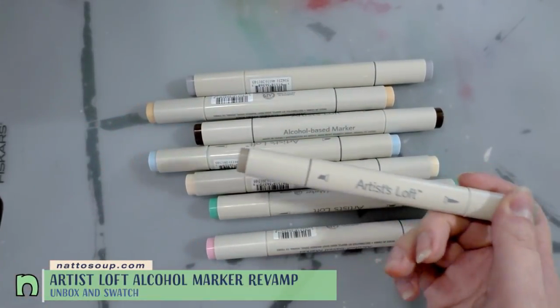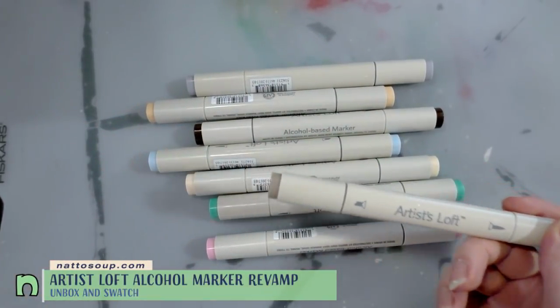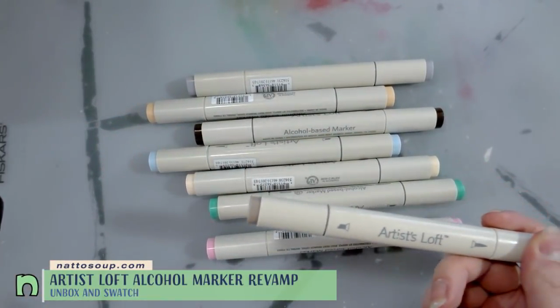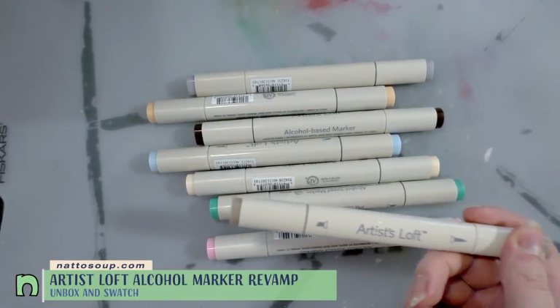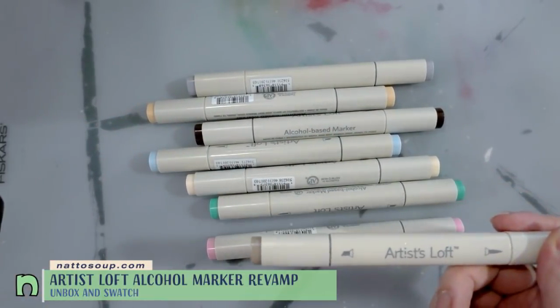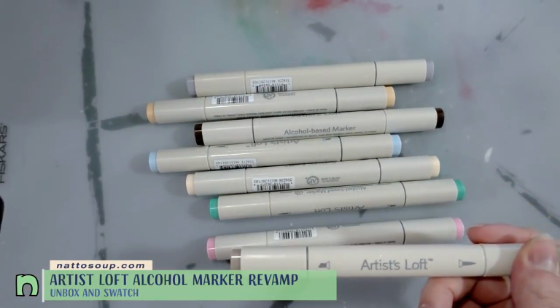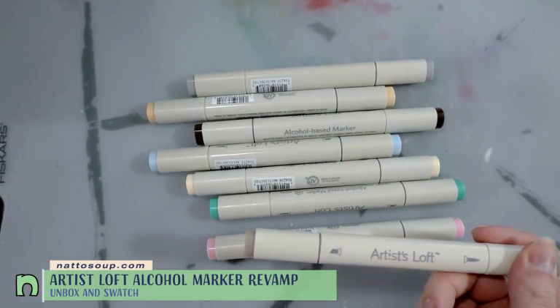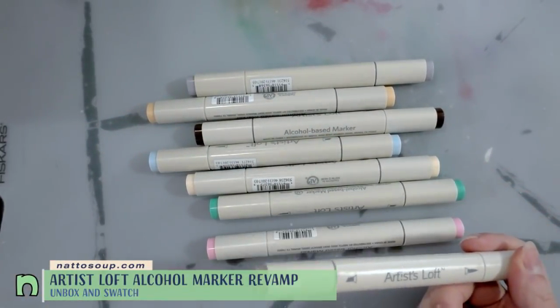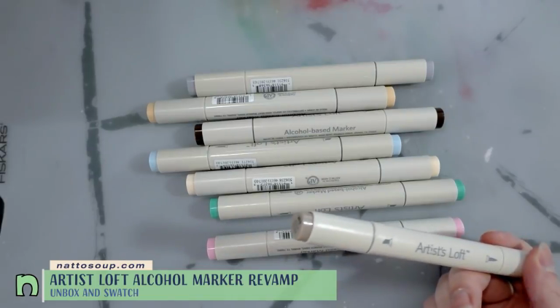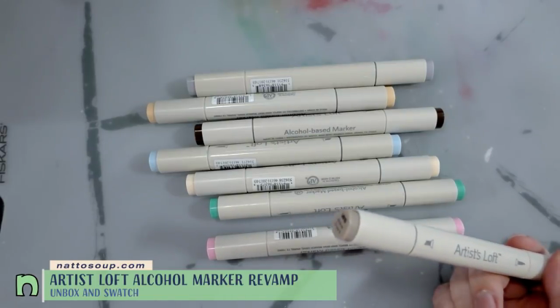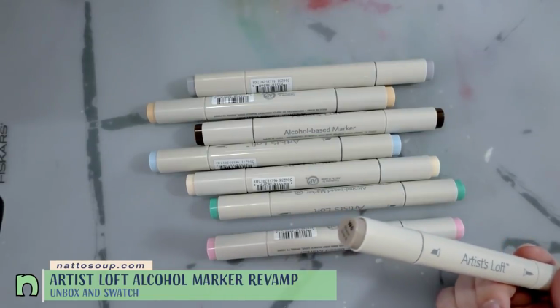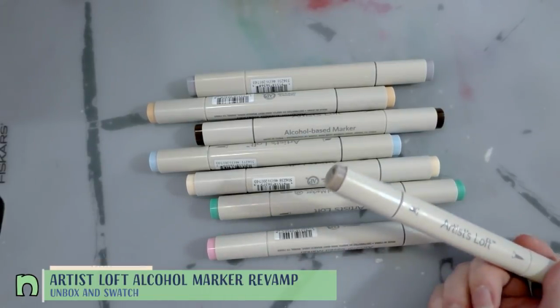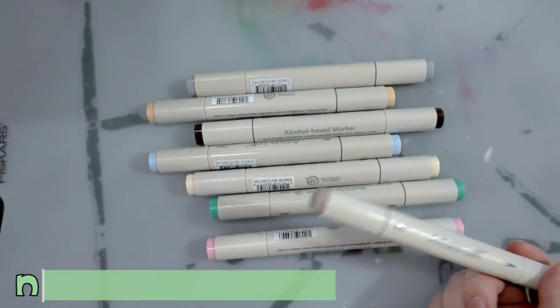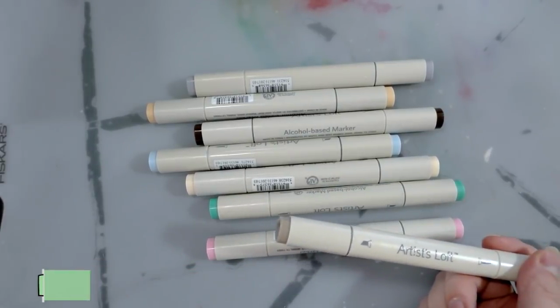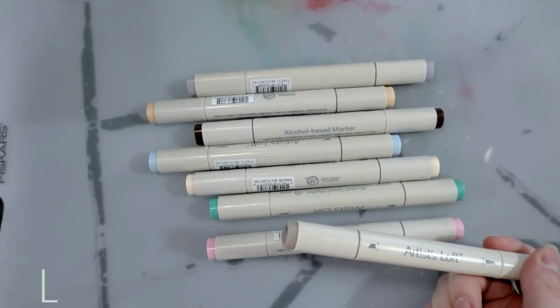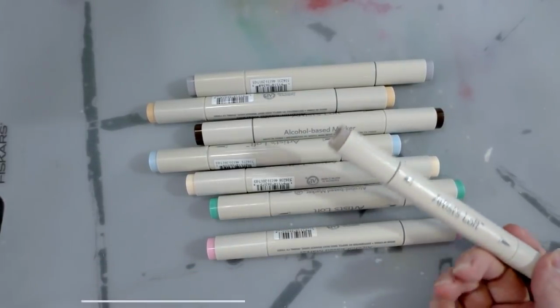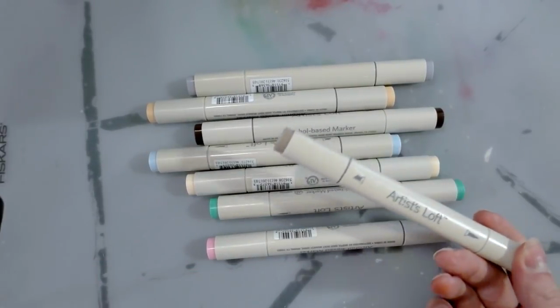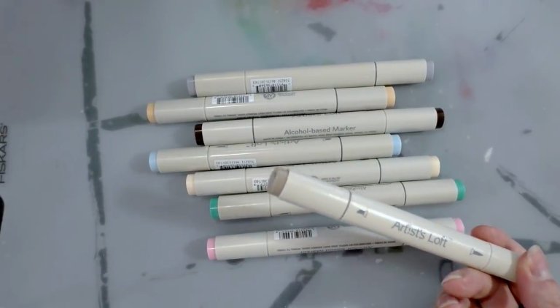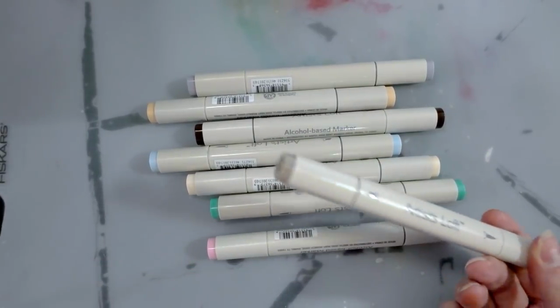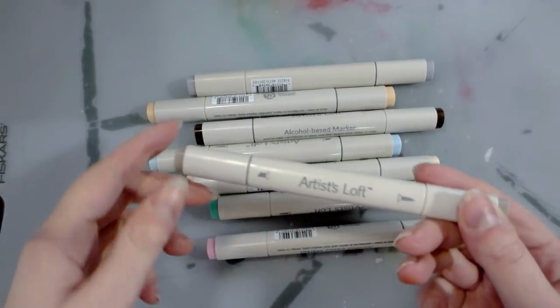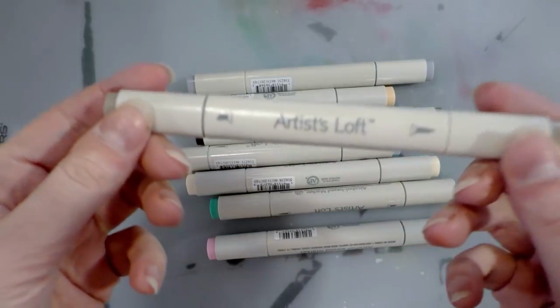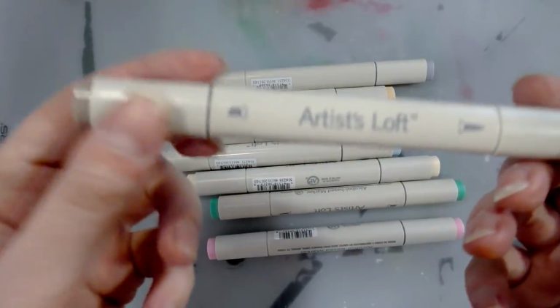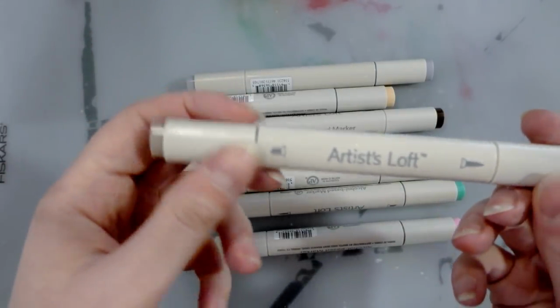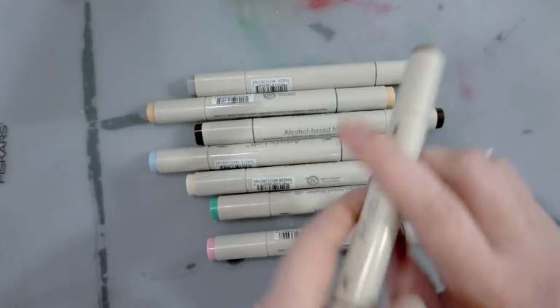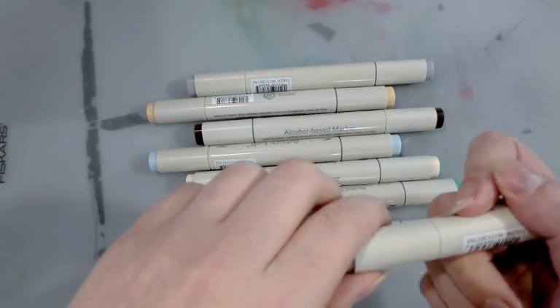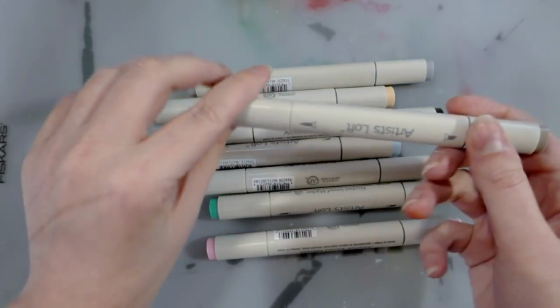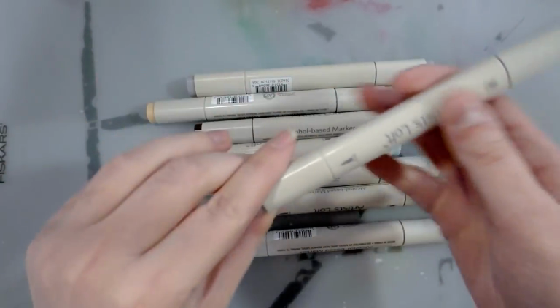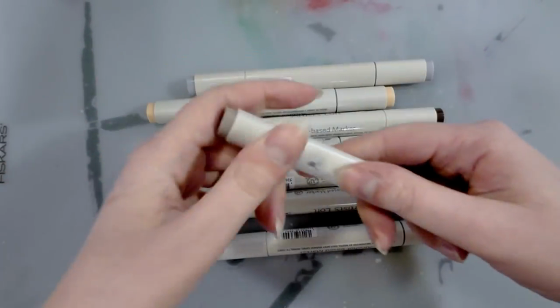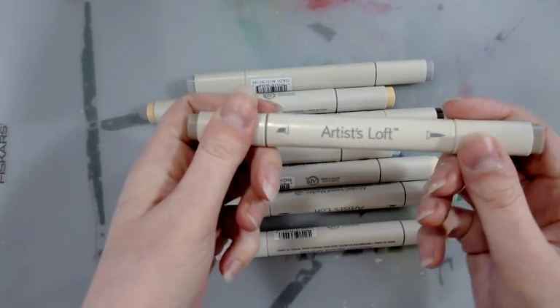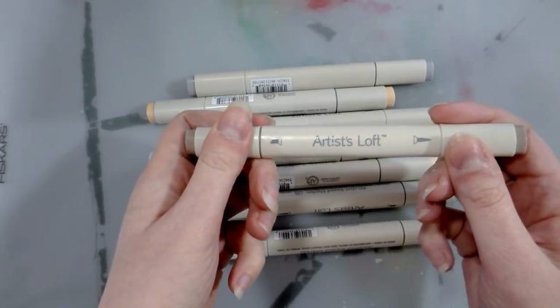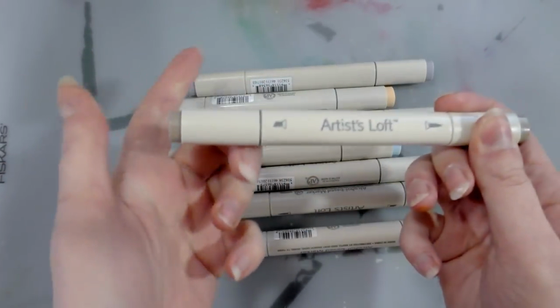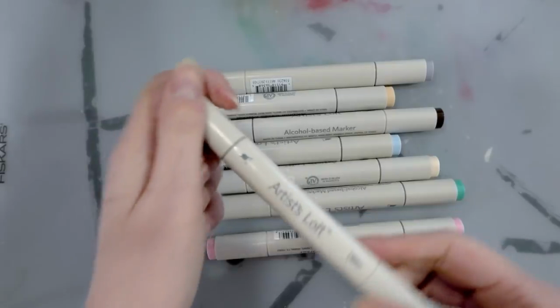In the past, Artist's Loft has released alcohol markers that utilize the same base body as the Kuretake Kurecolor markers. You can check out a review of those markers by clicking the card here for my blog. These markers, however, are different.